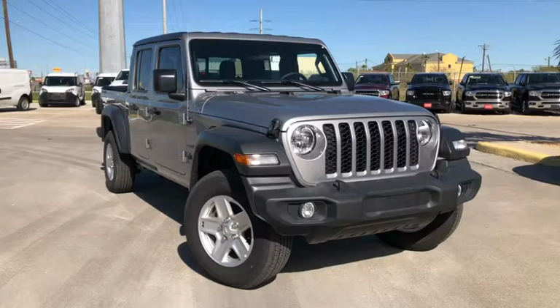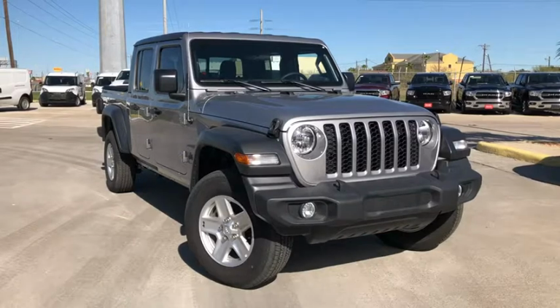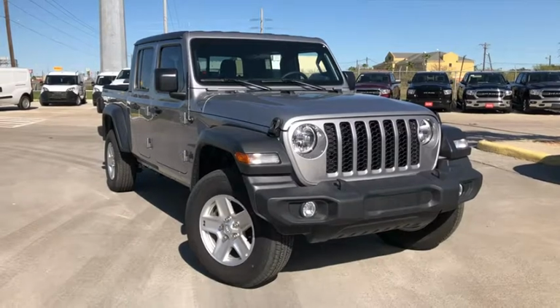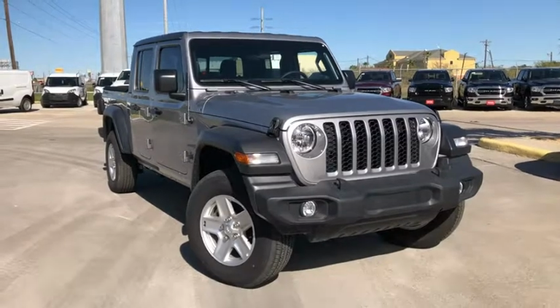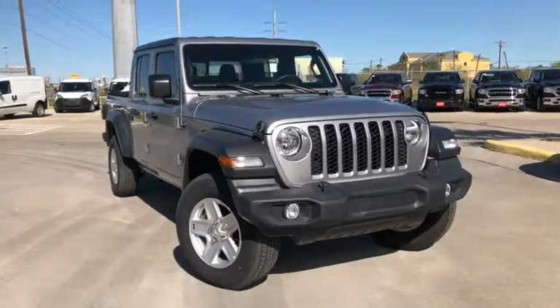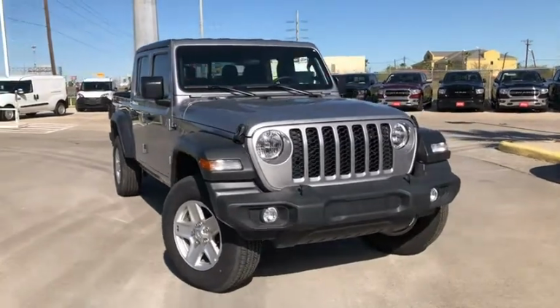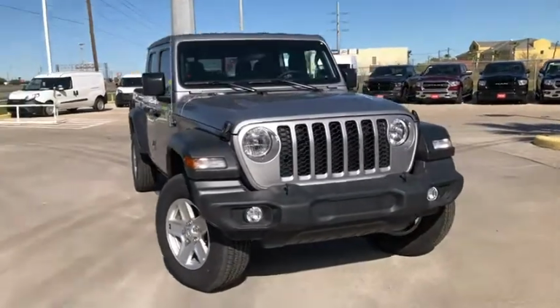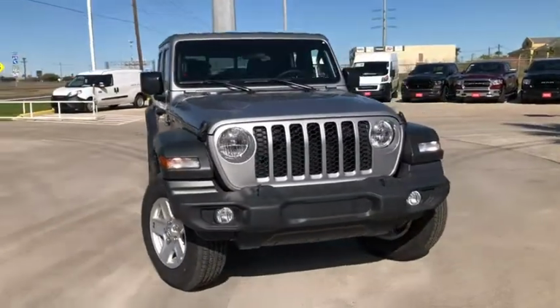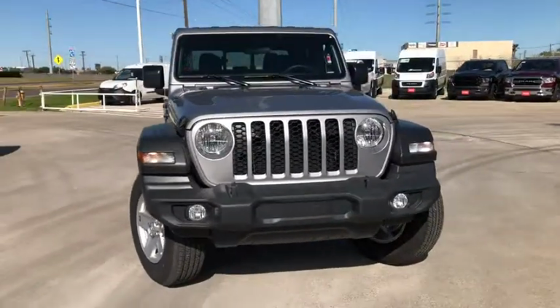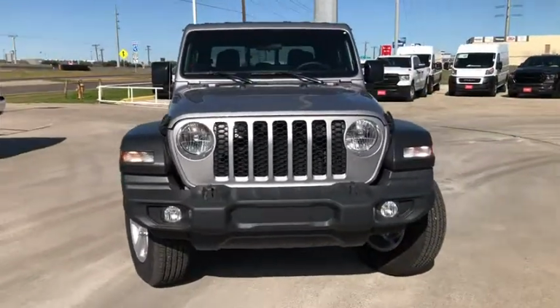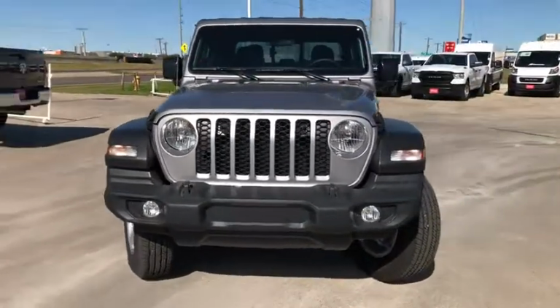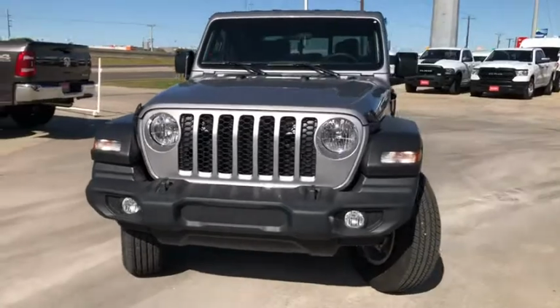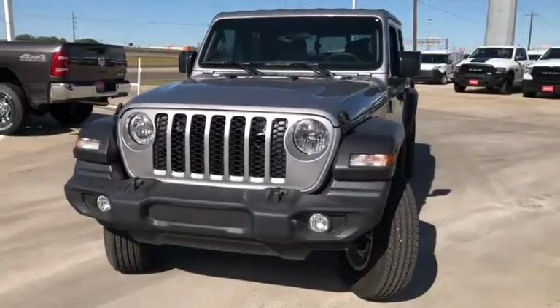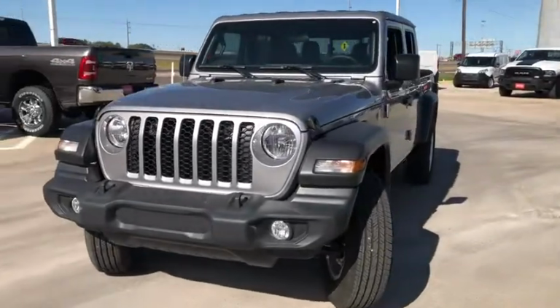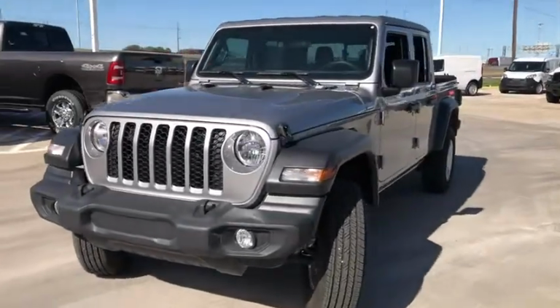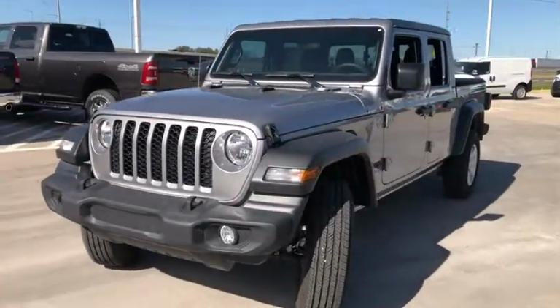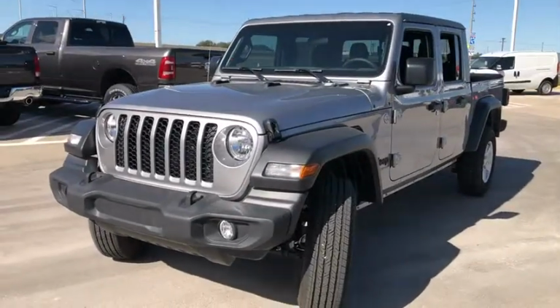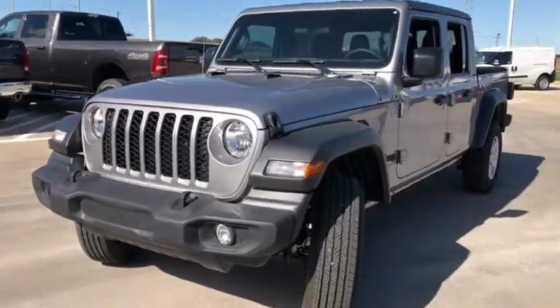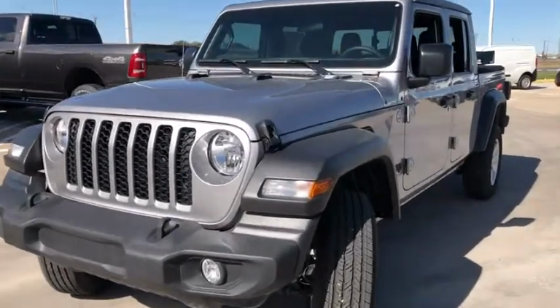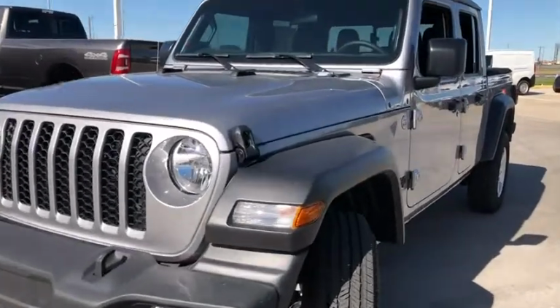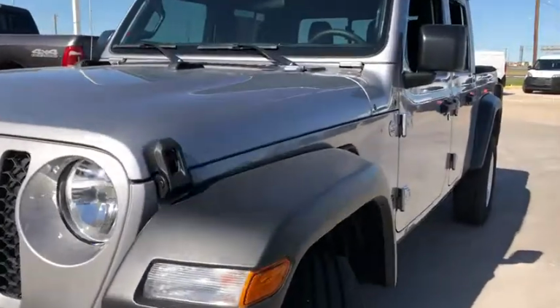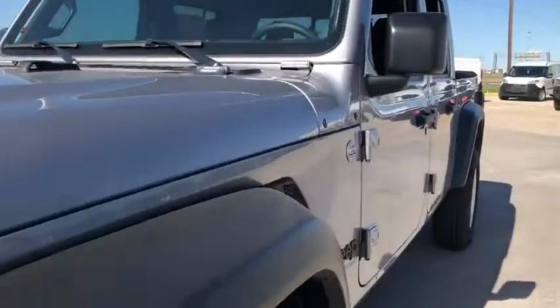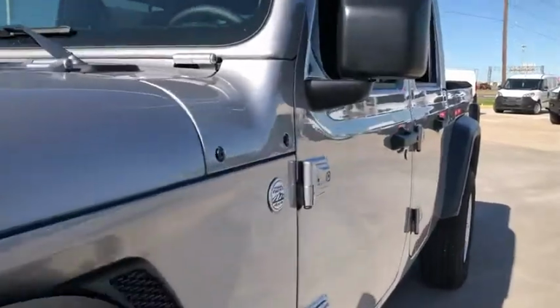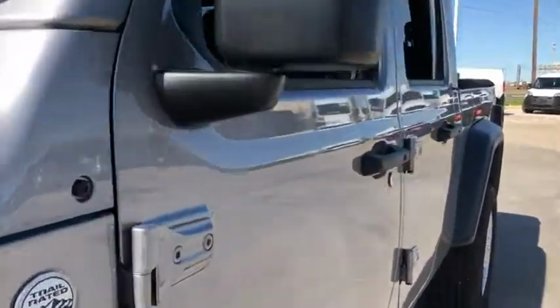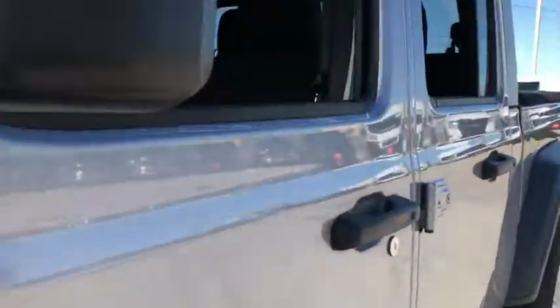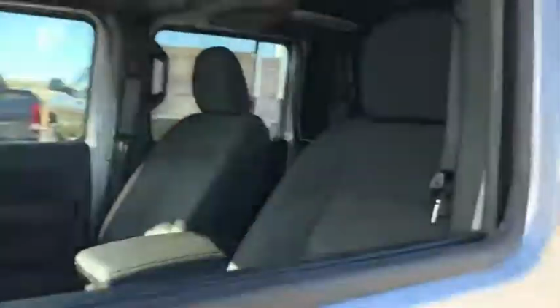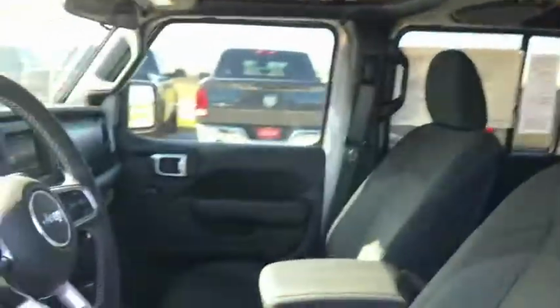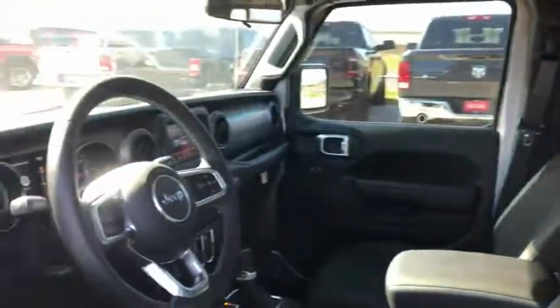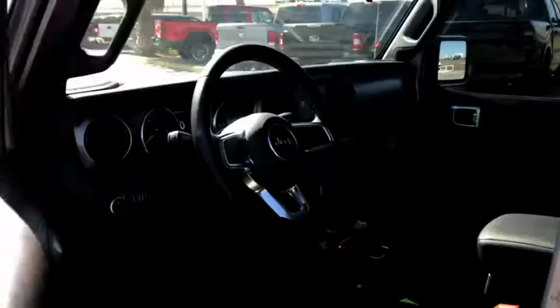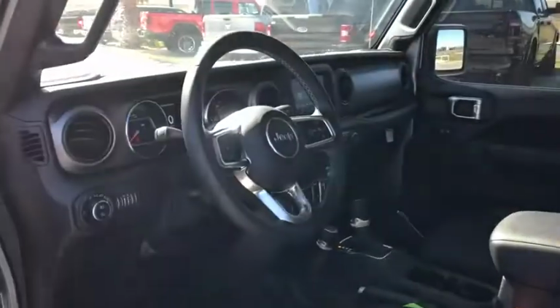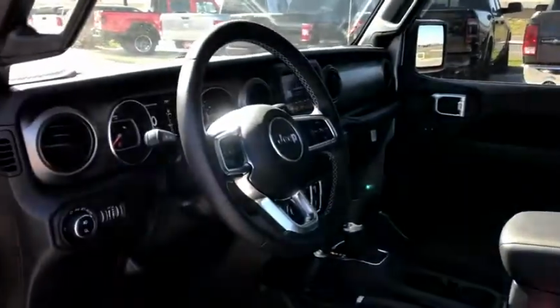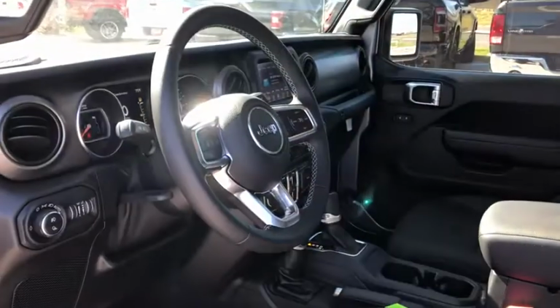We are pleased to show you the 2020 Jeep Gladiator. The Jeep Gladiator is just the off-road truck that Jeep fans have been waiting on. Enjoy the functionality of a truck while retaining the off-road capability. You'll fall in love with this Jeep Gladiator.